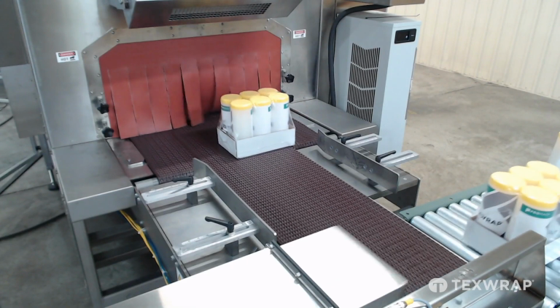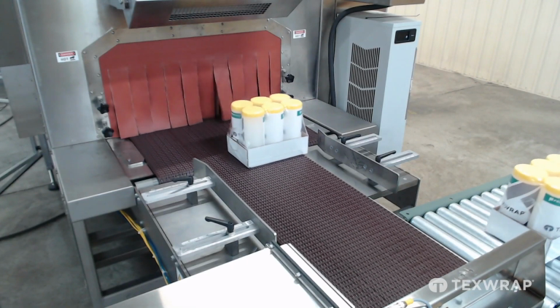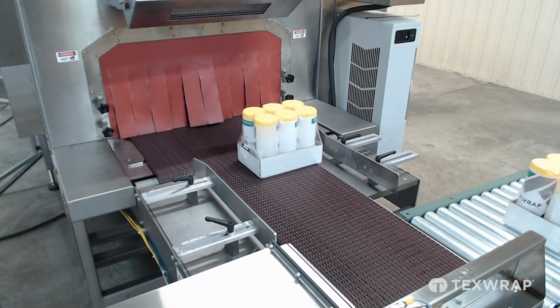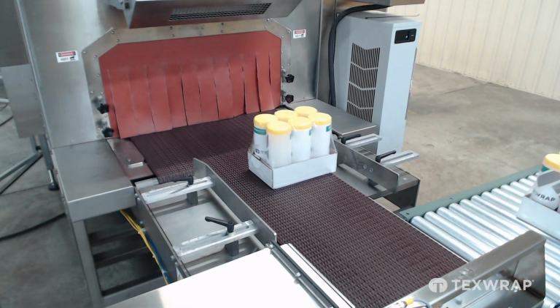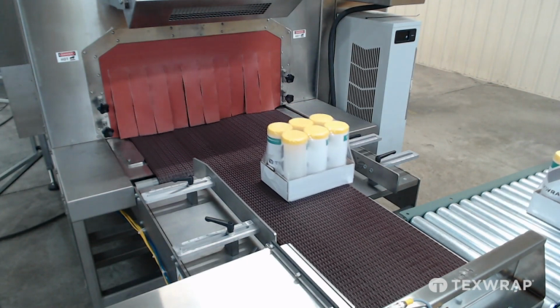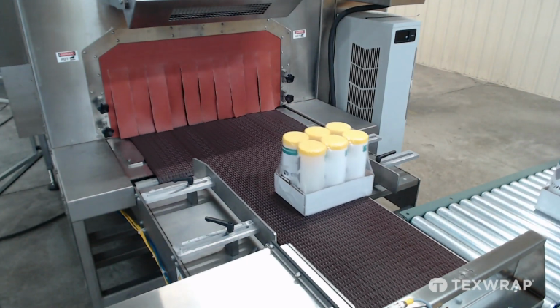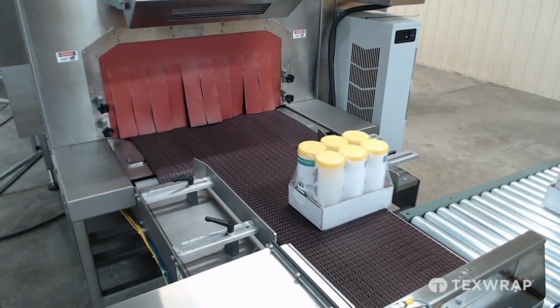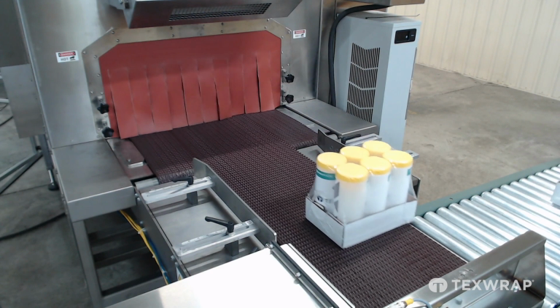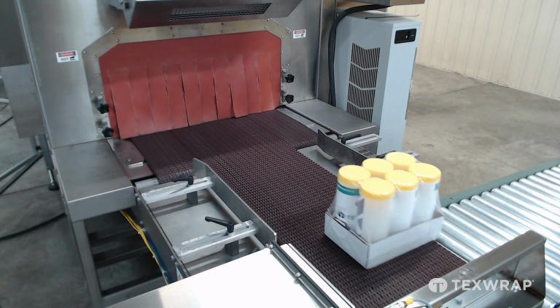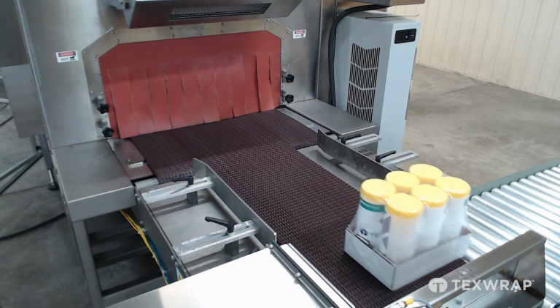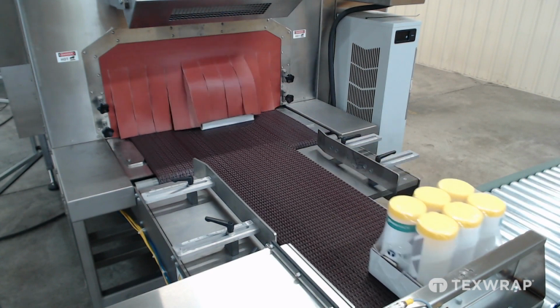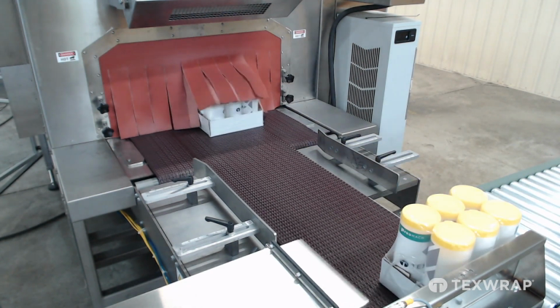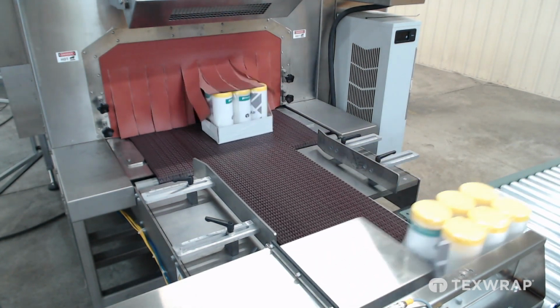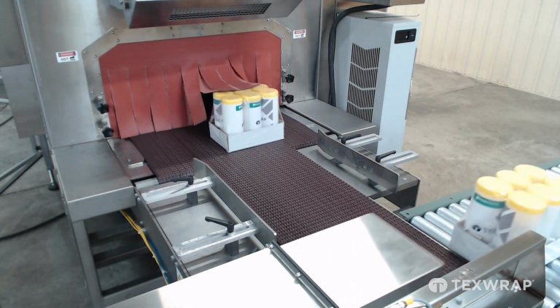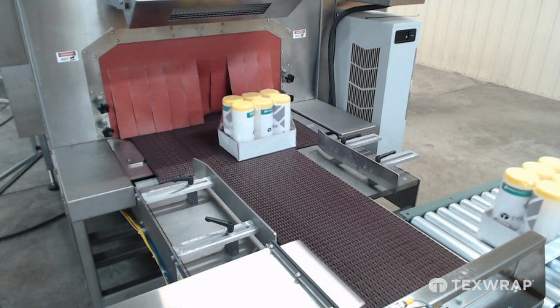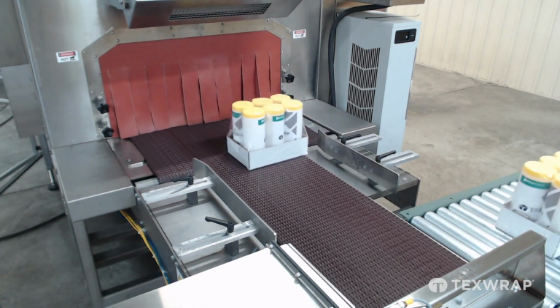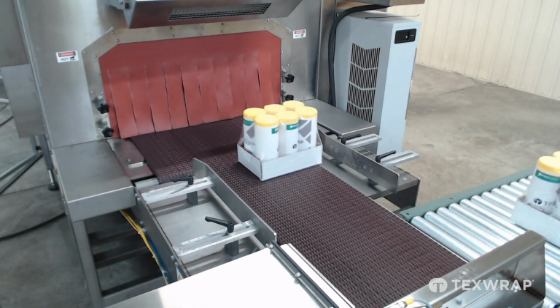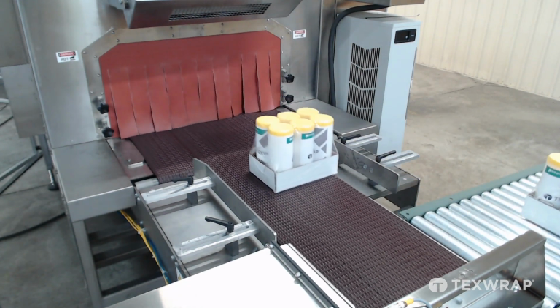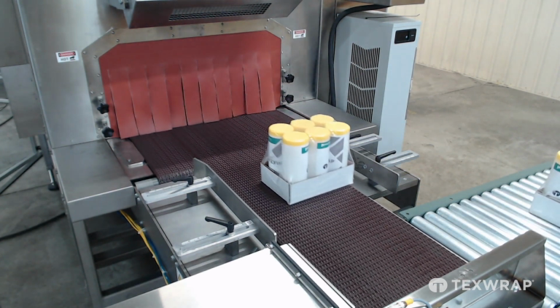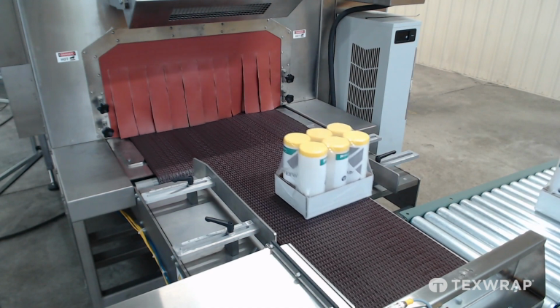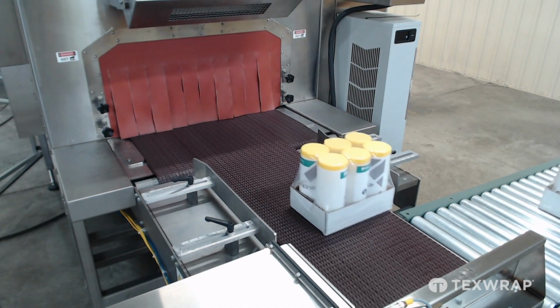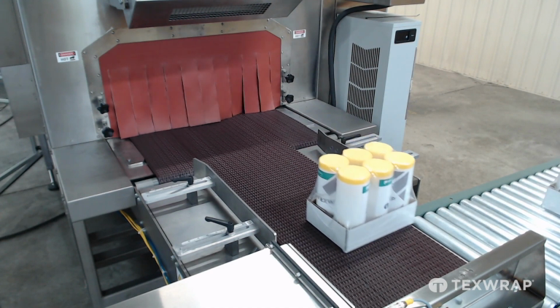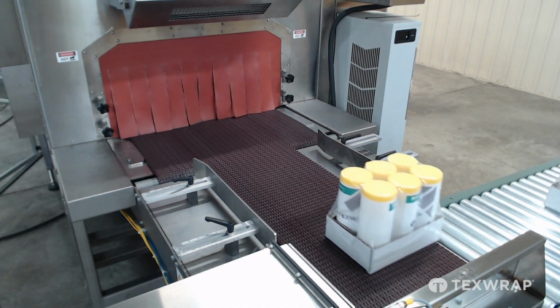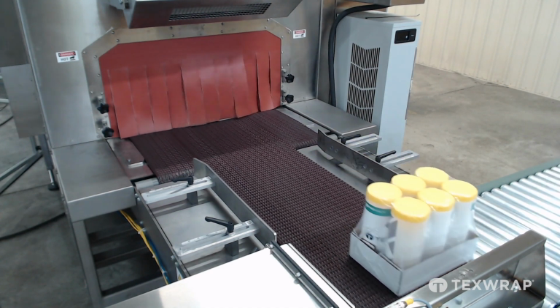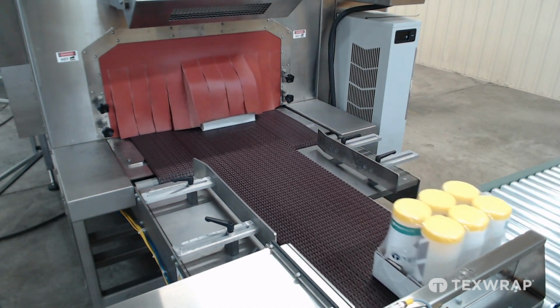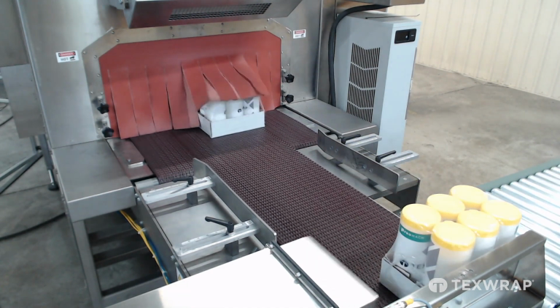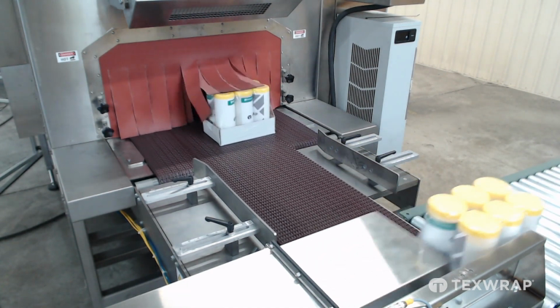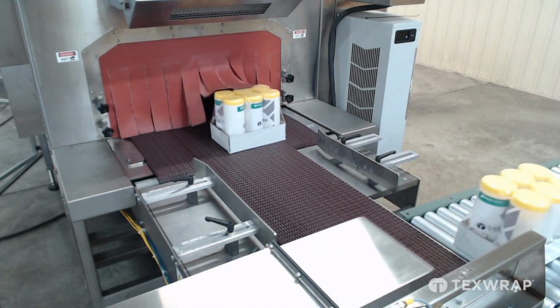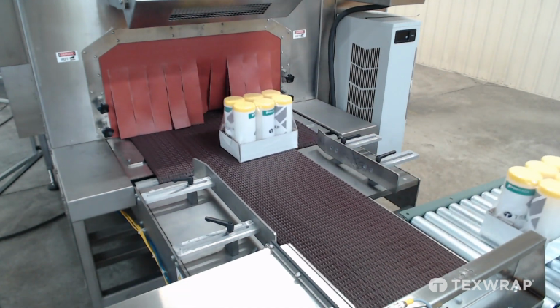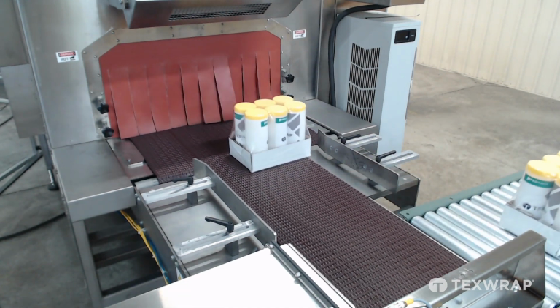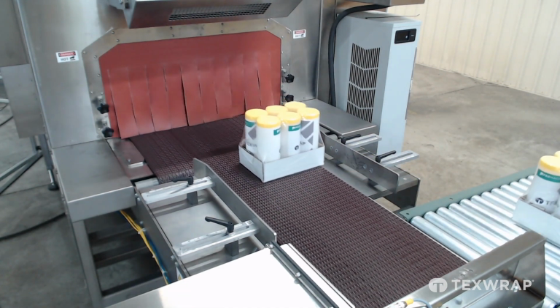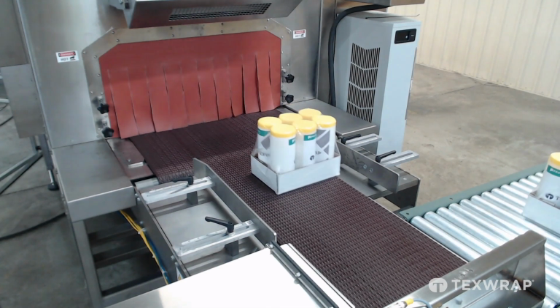Air velocity and directional controls allow the end user to have the best looking, tightest shrunk packages in the industry. At the discharge of the shrink tunnel we have added our small footprint 90 degree product transfer pusher to offer flexibility in floor plan layouts. The pusher offers consistent rate and transfer position in case a labeler needs to be added at the end of the shrink tunnel.